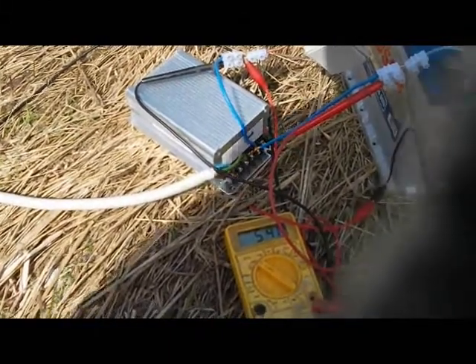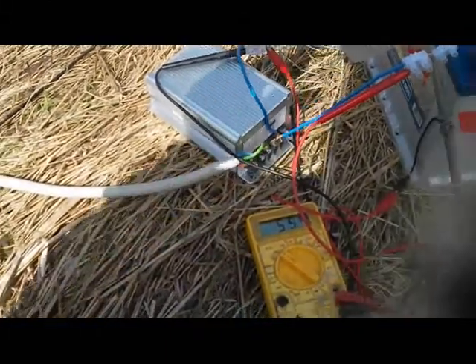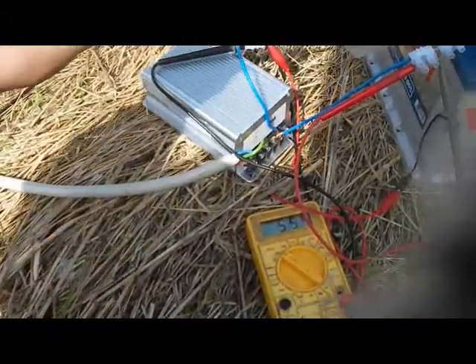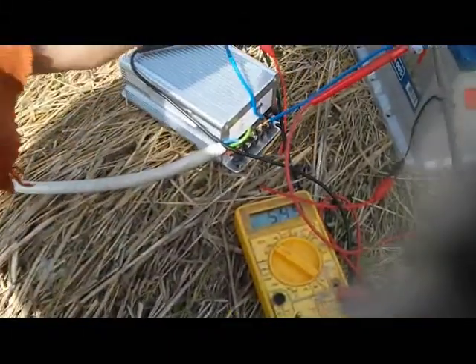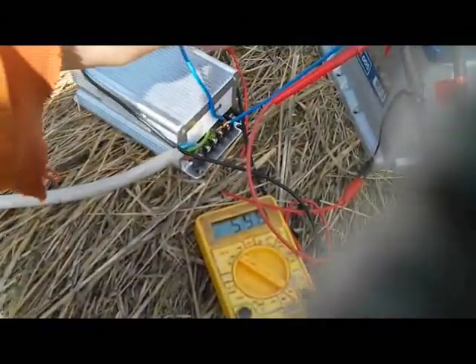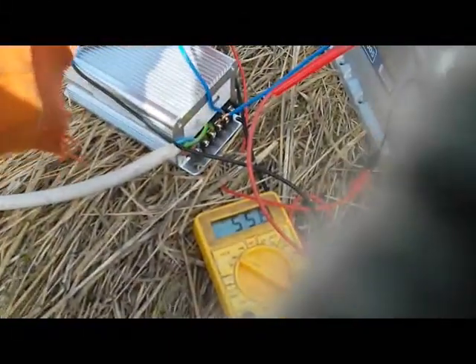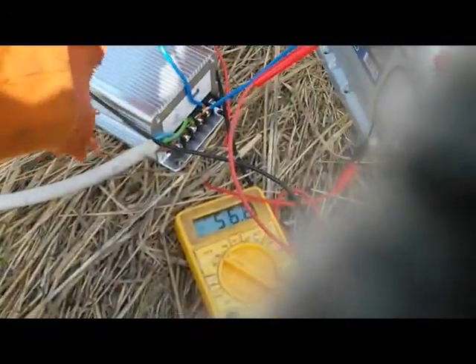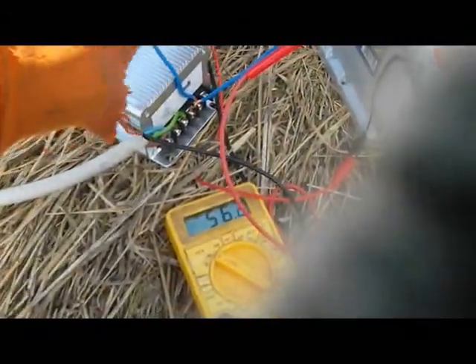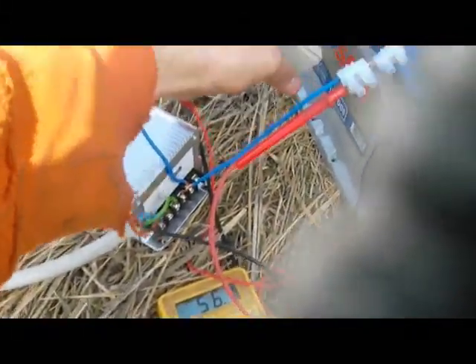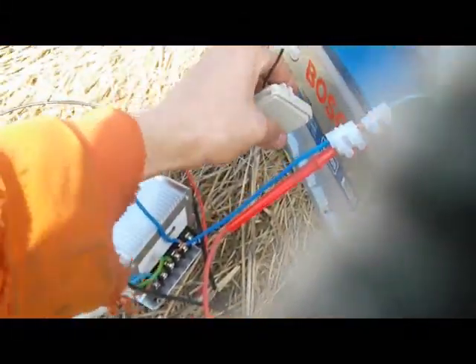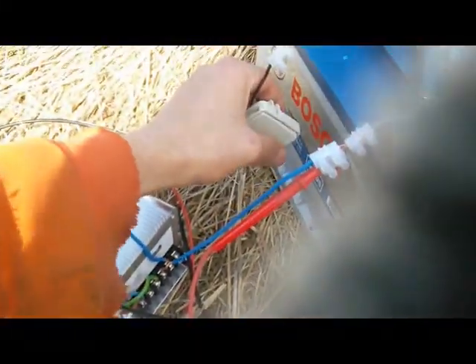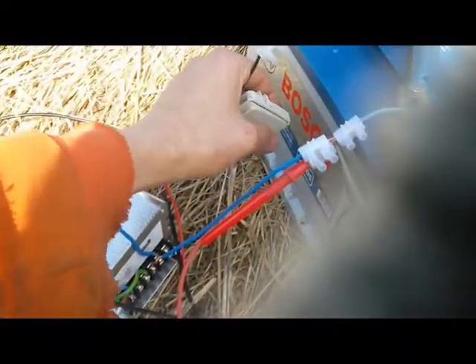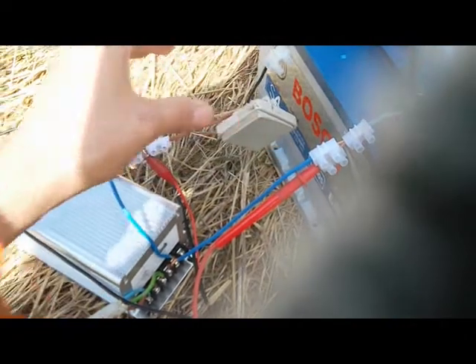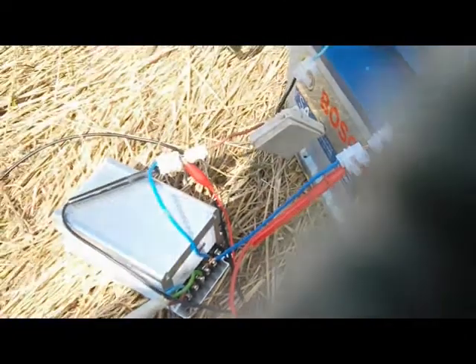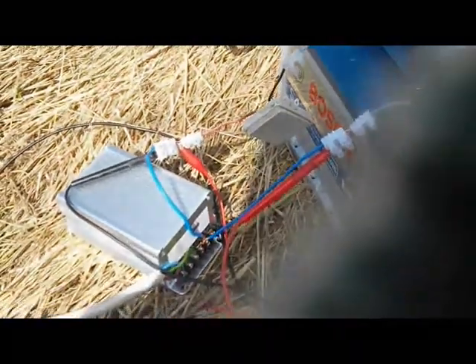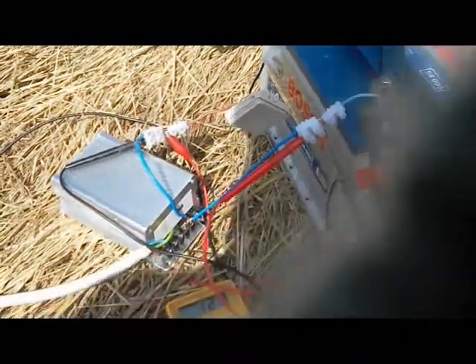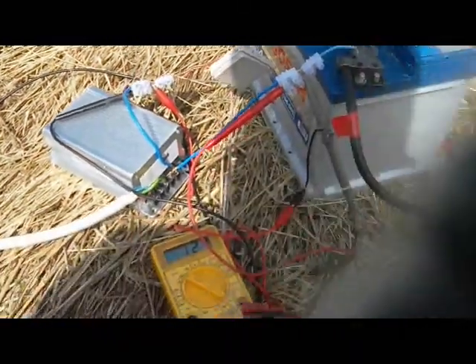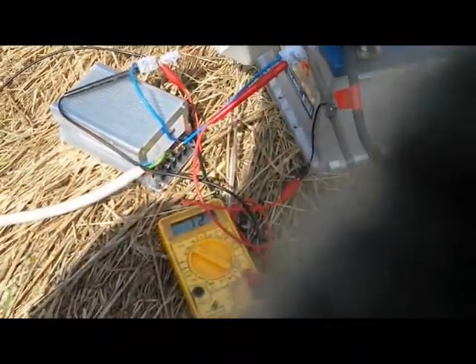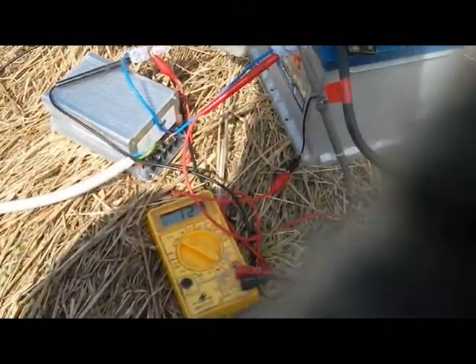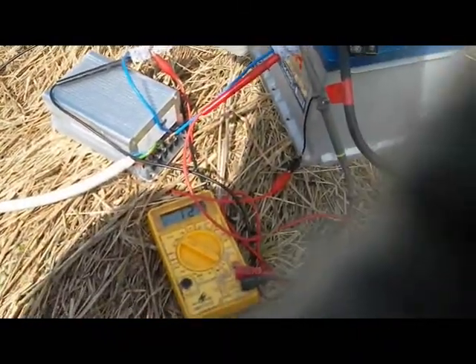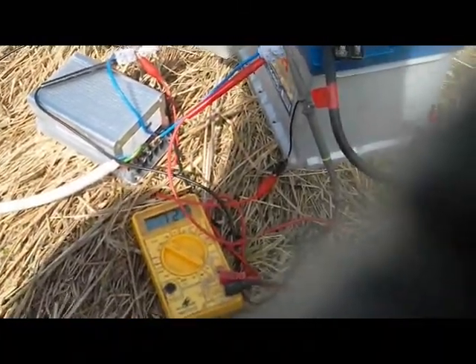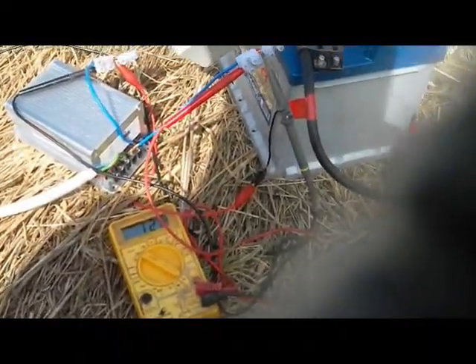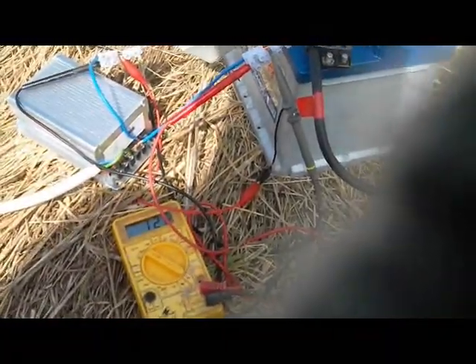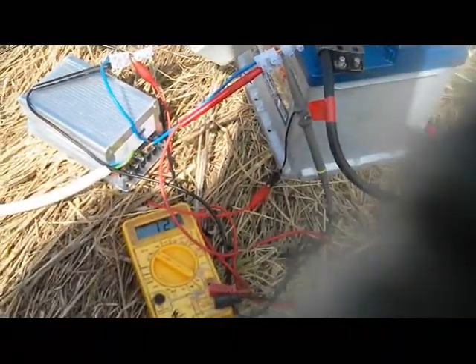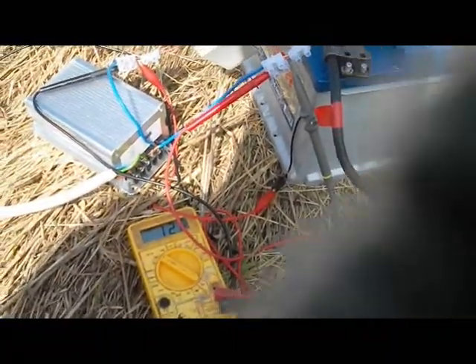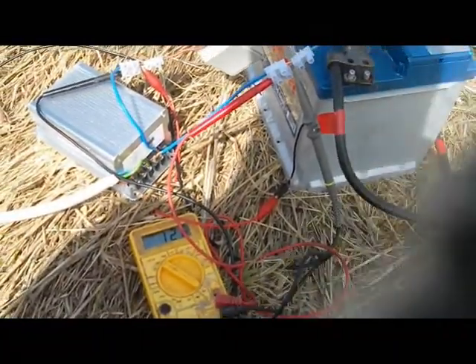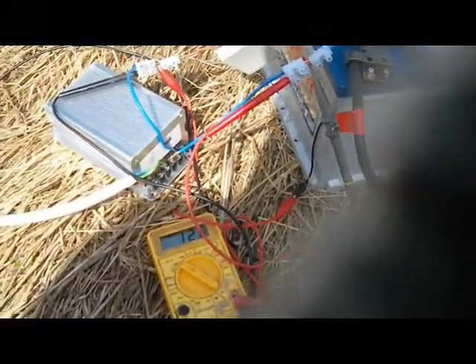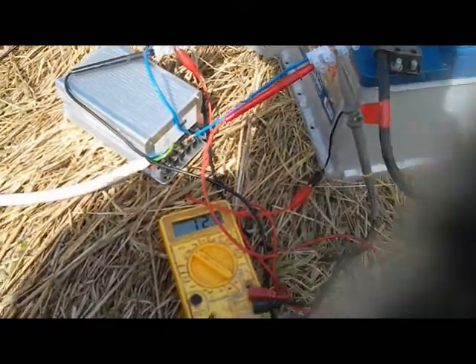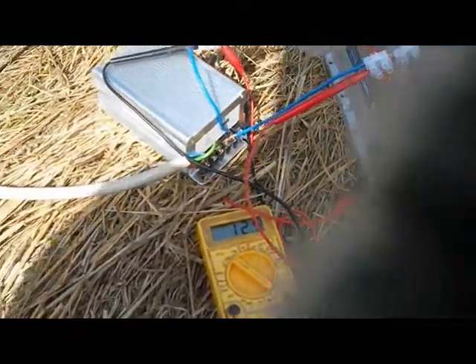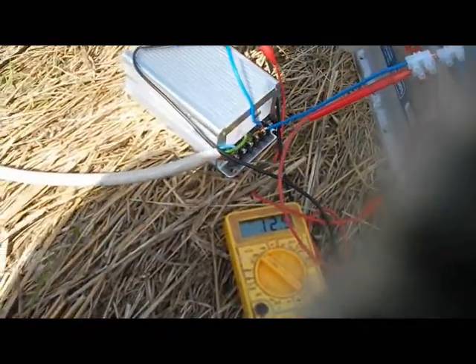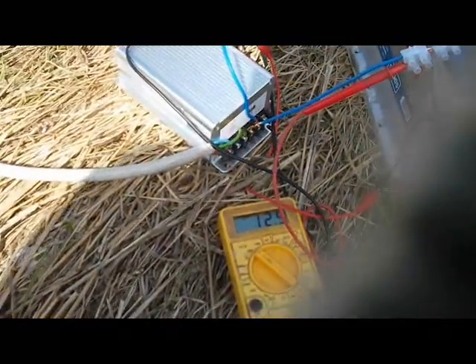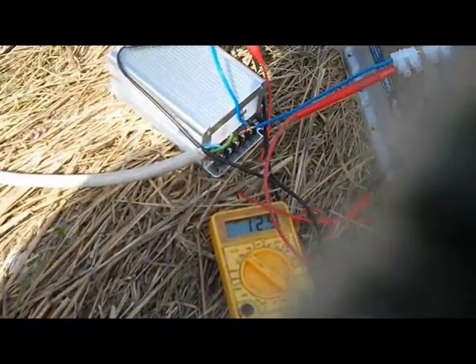Now I'm going to put the battery back on. And there it goes, charging the battery again.